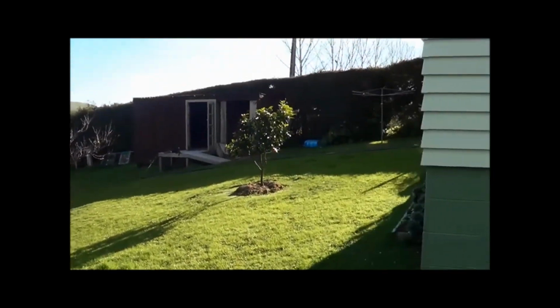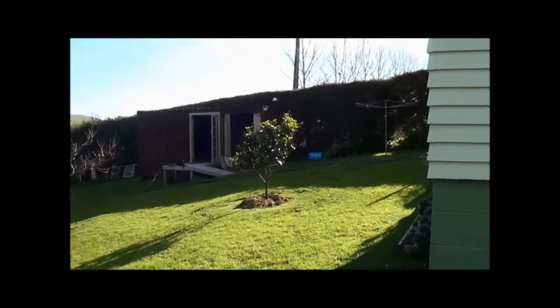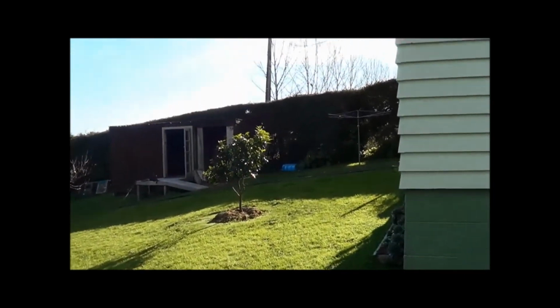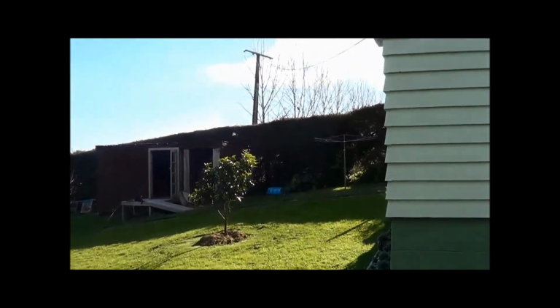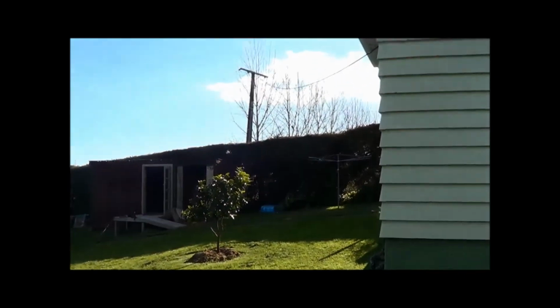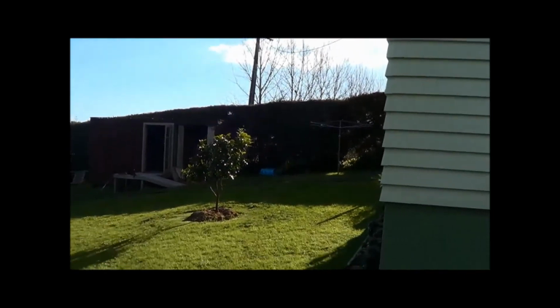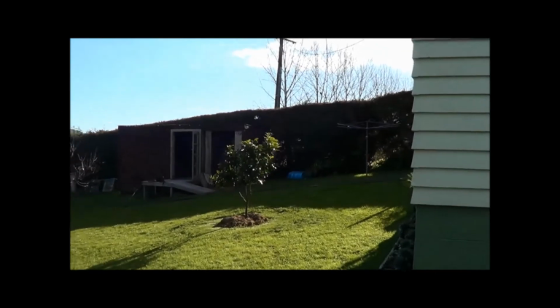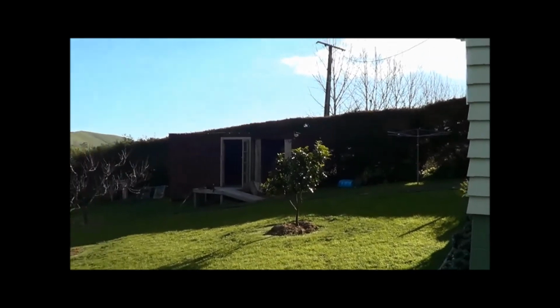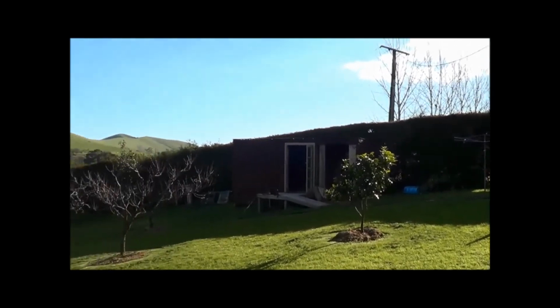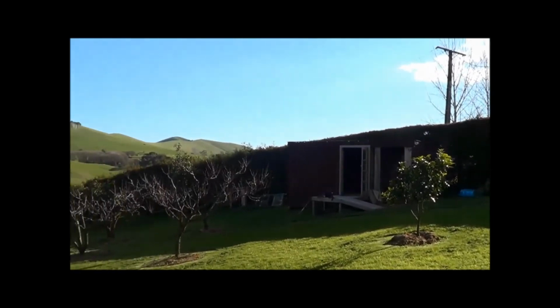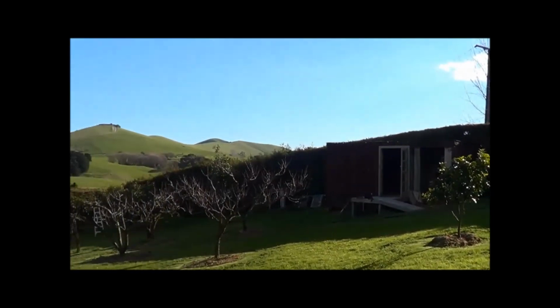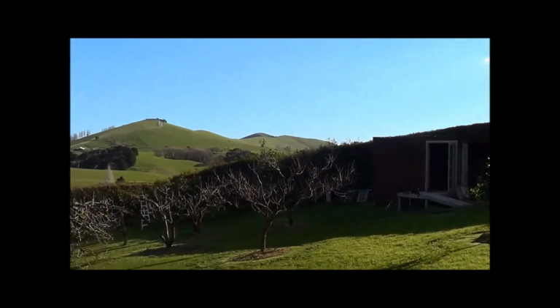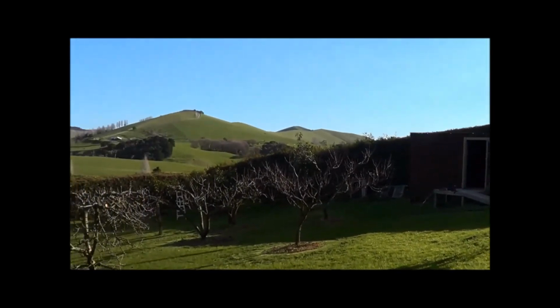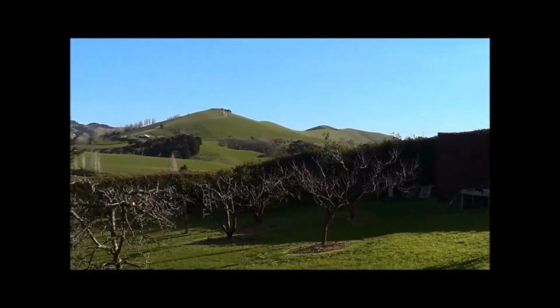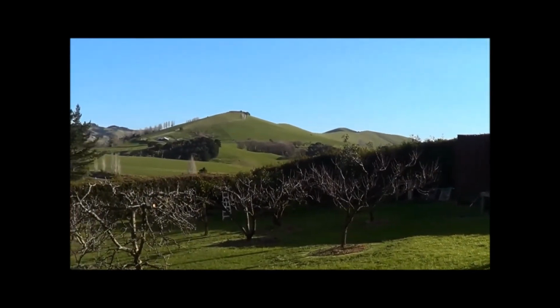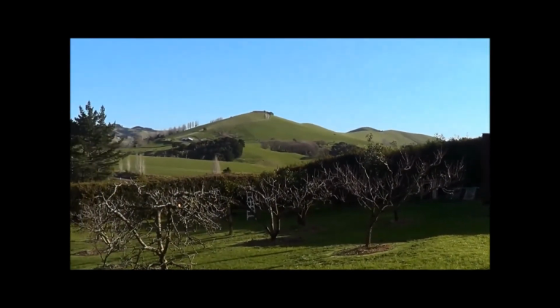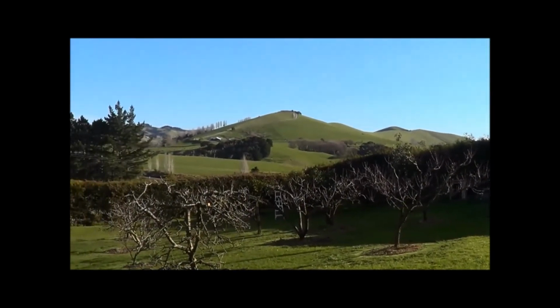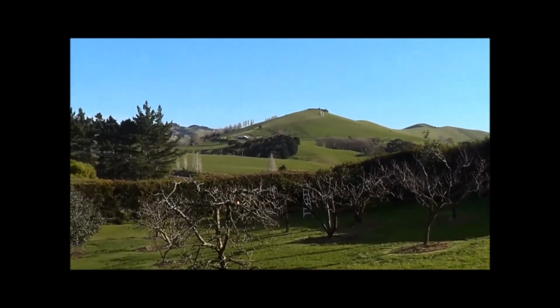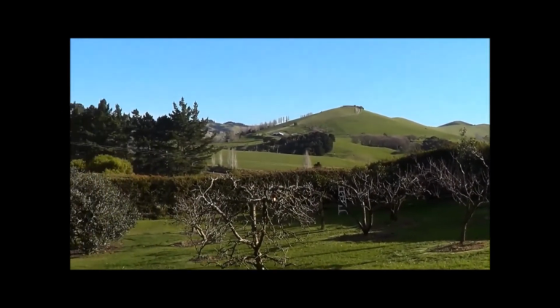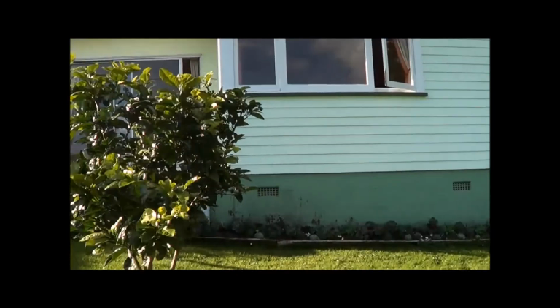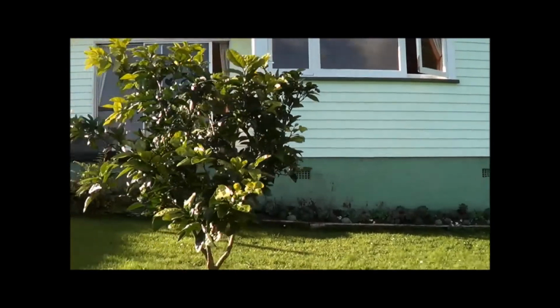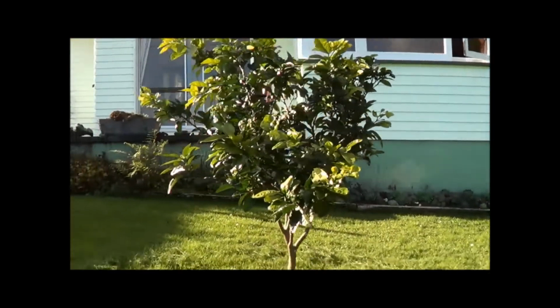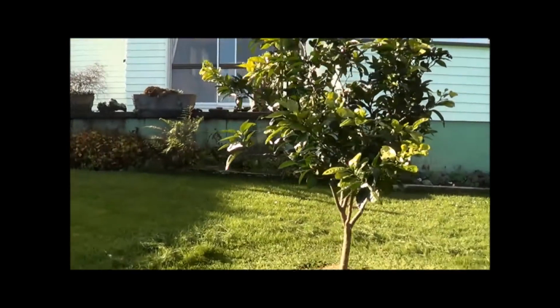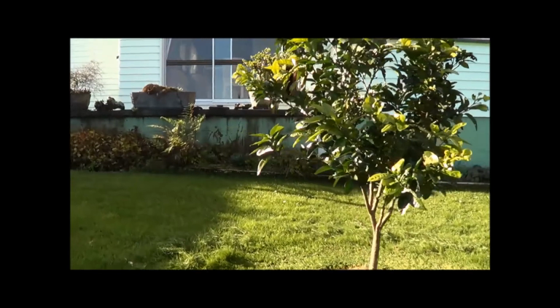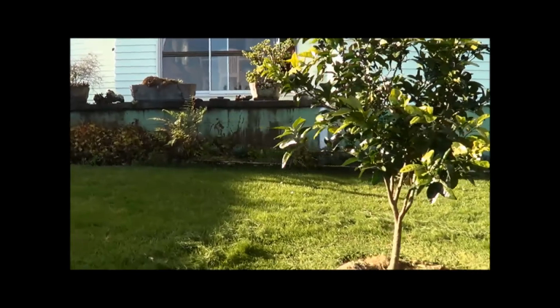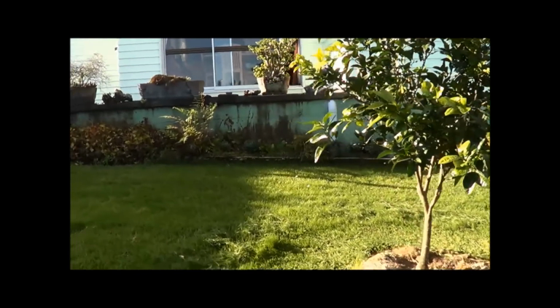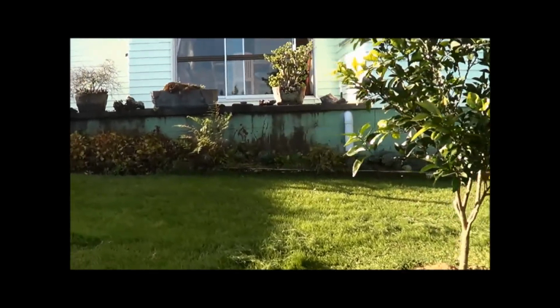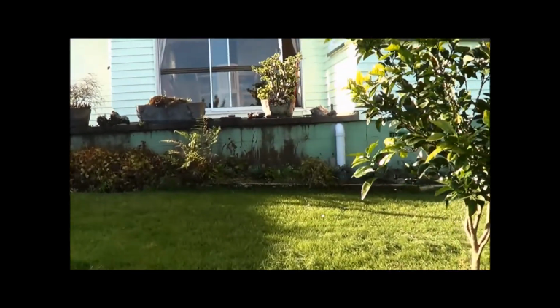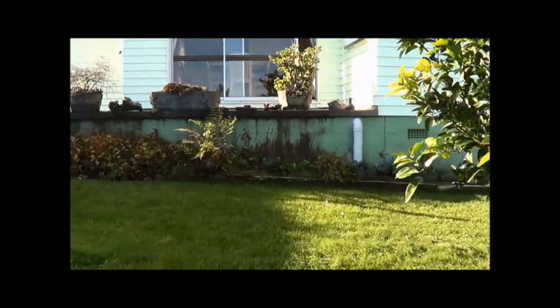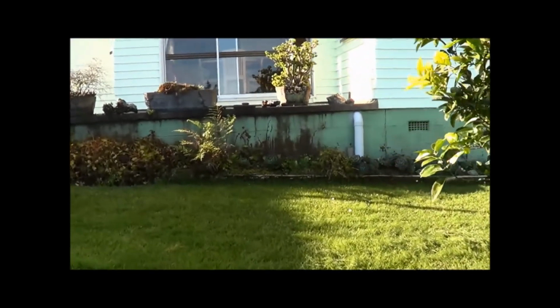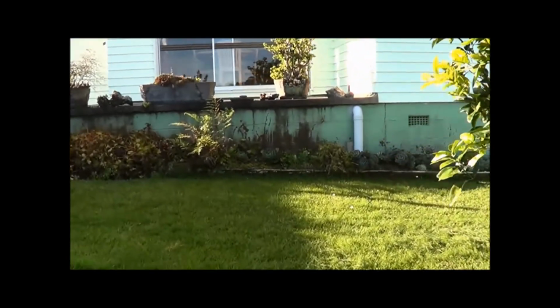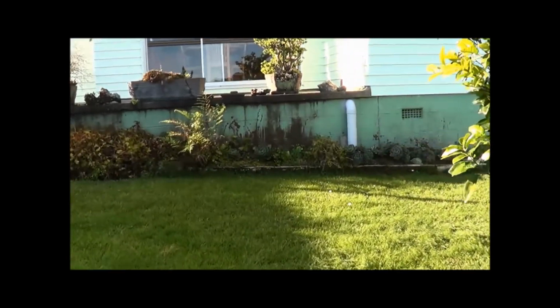Let's go around here. There's a shed, an orchard — look at the citrus down below there. And underneath this terrace here is a water tank.